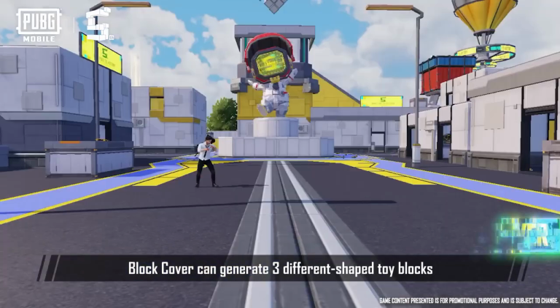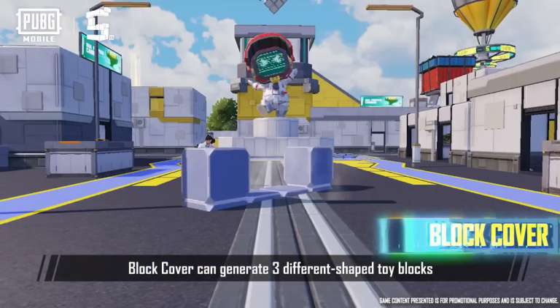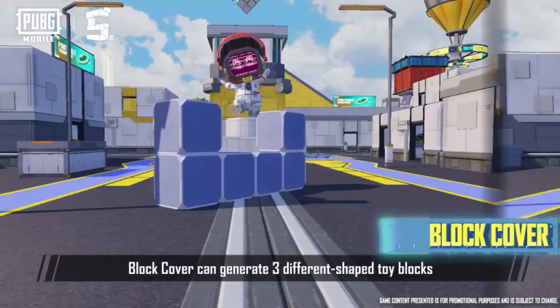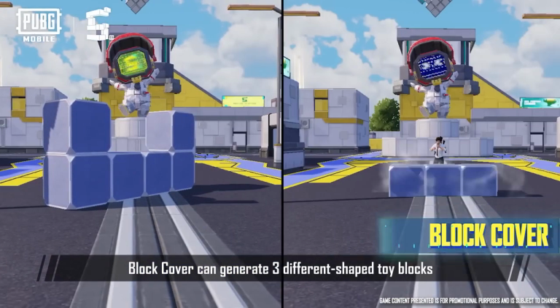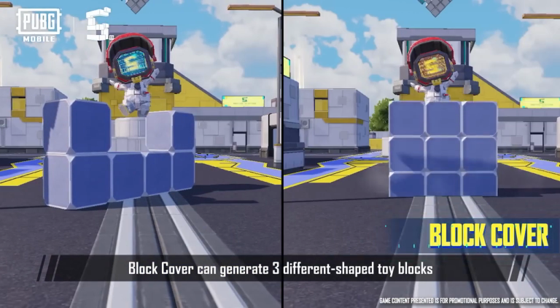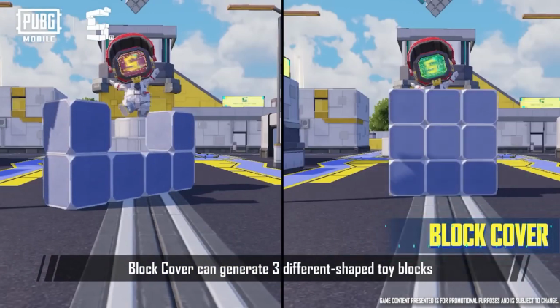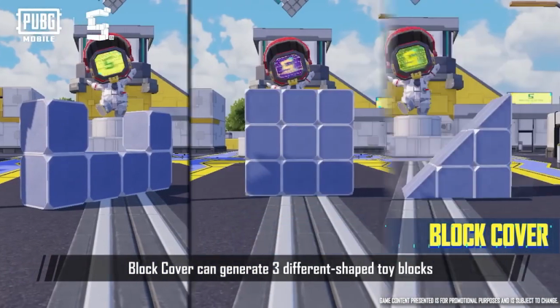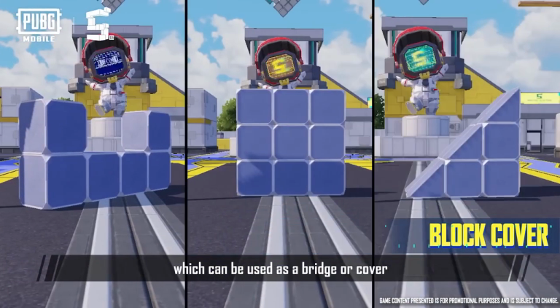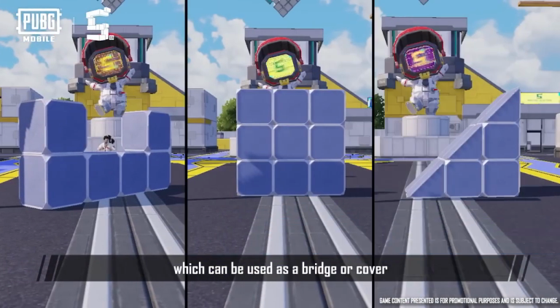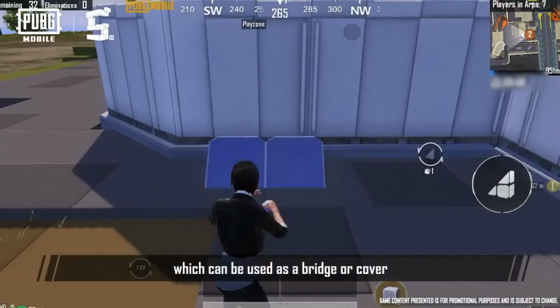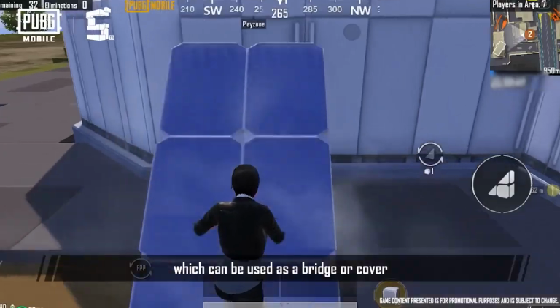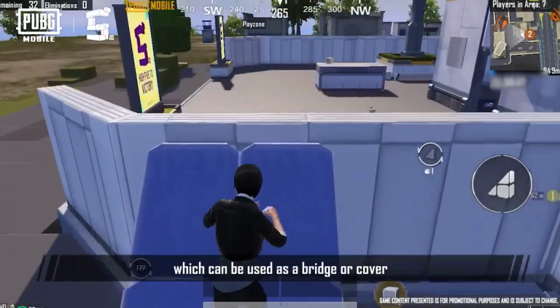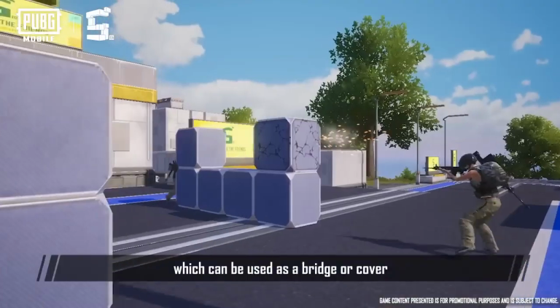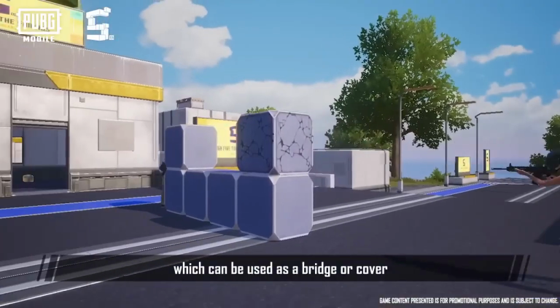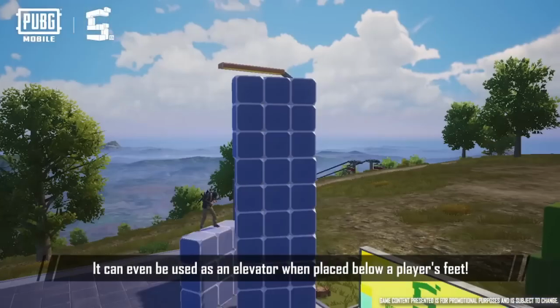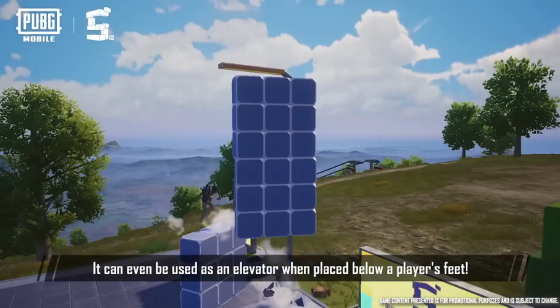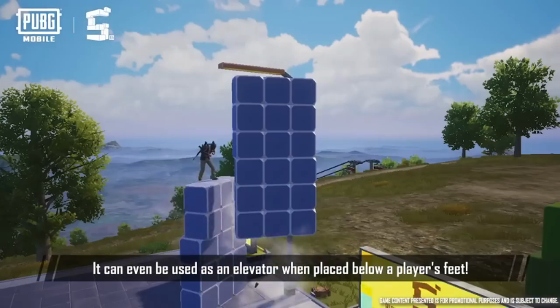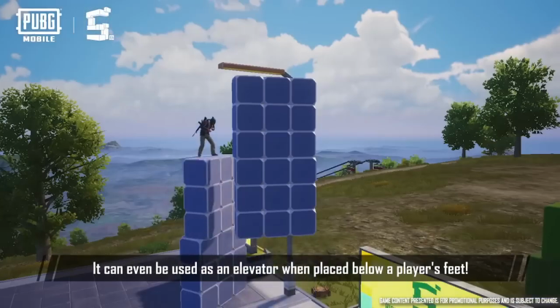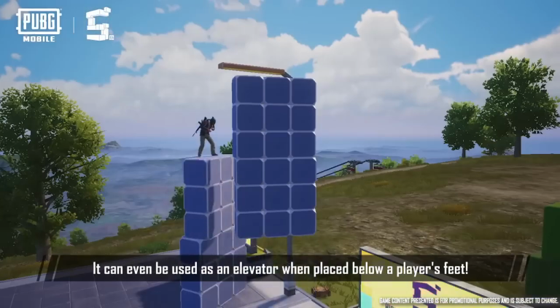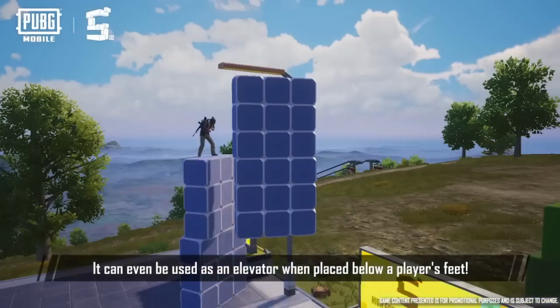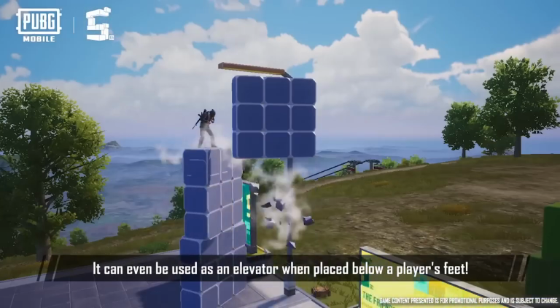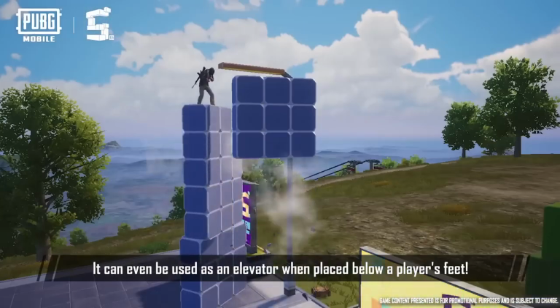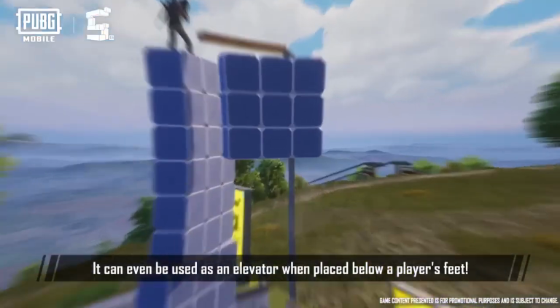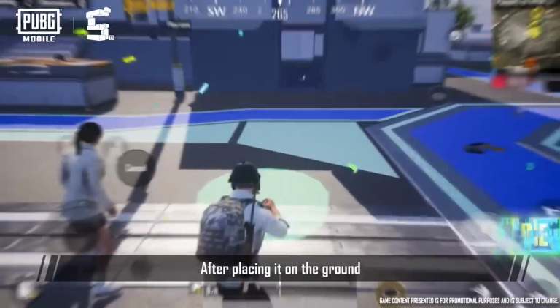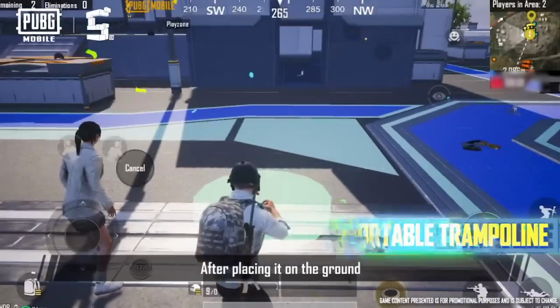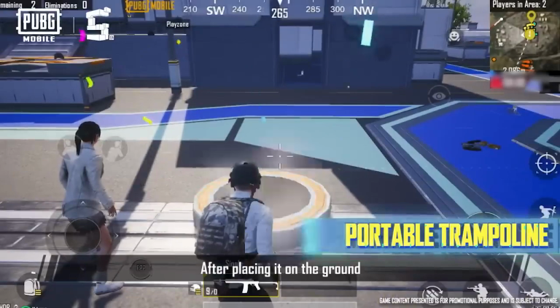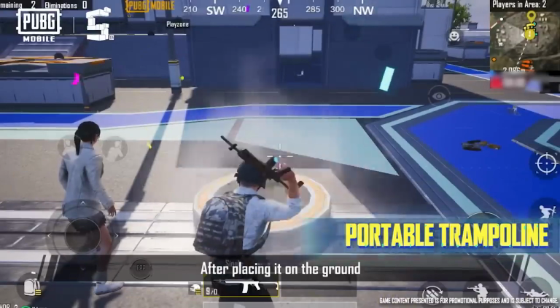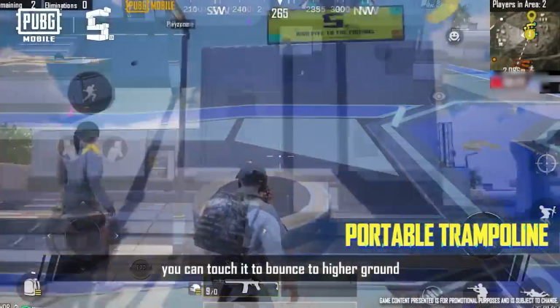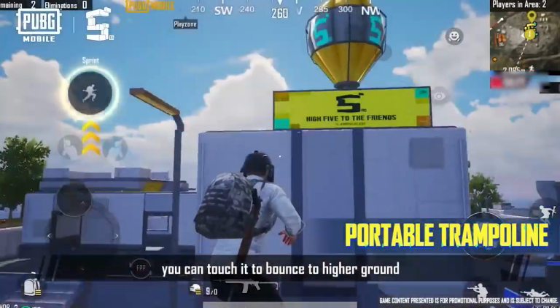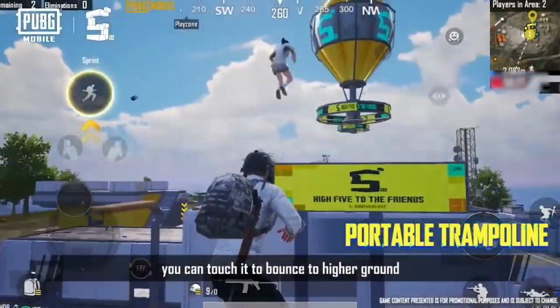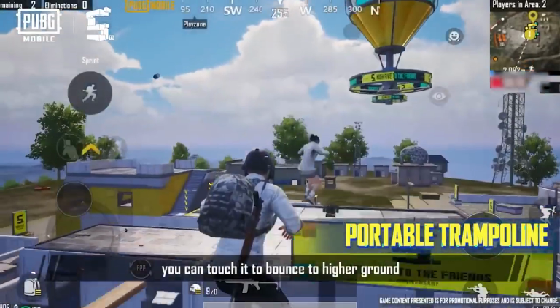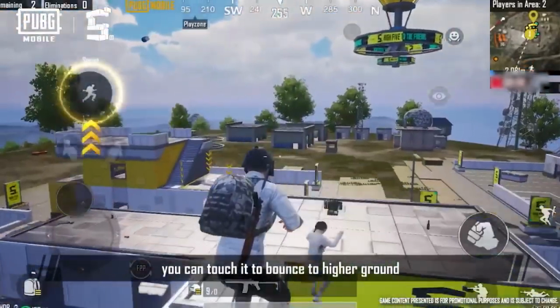Block Cover can generate three different shaped toy blocks, which can be used as a bridge or cover. It can even be used as an elevator when placed below the player's feet. After placing it on the ground, you can touch it to bounce to higher ground.